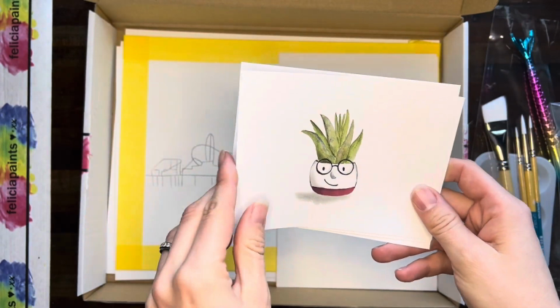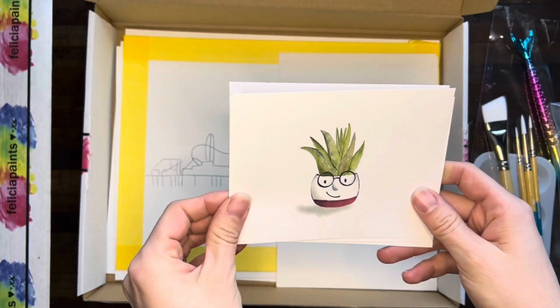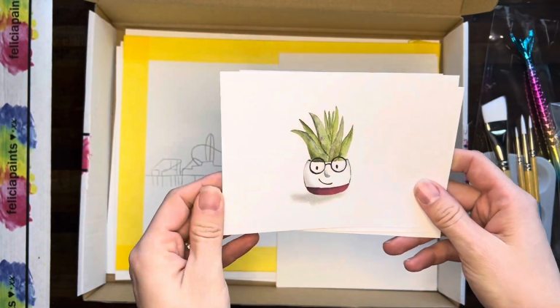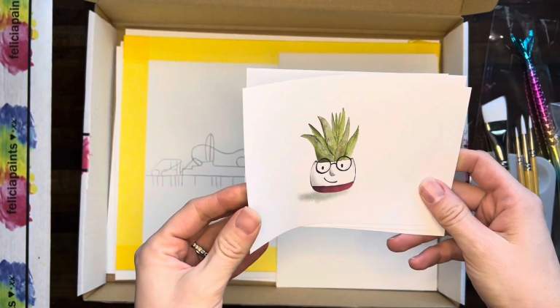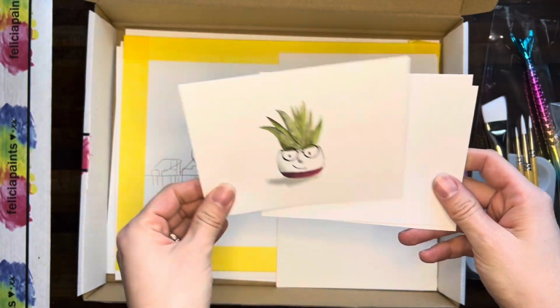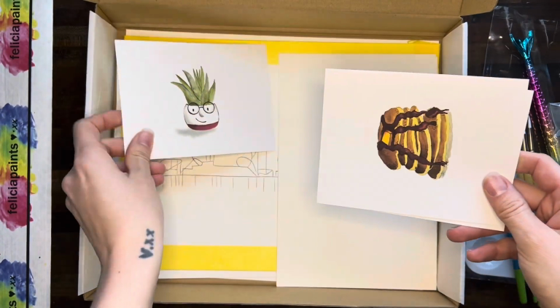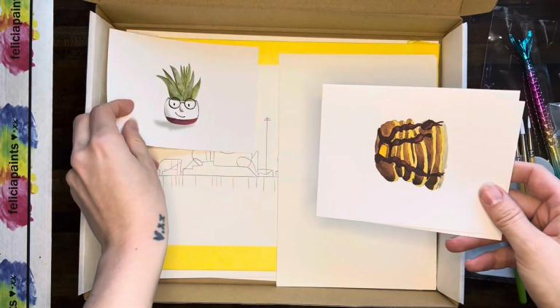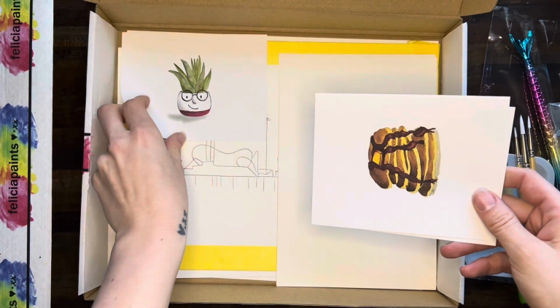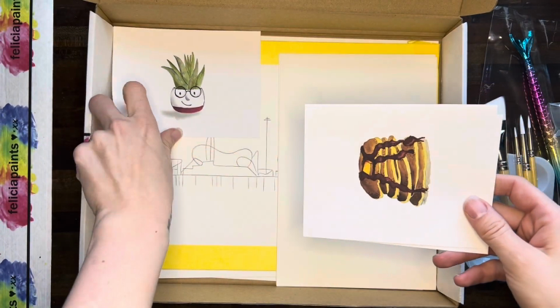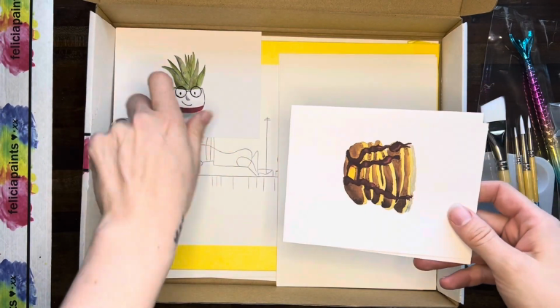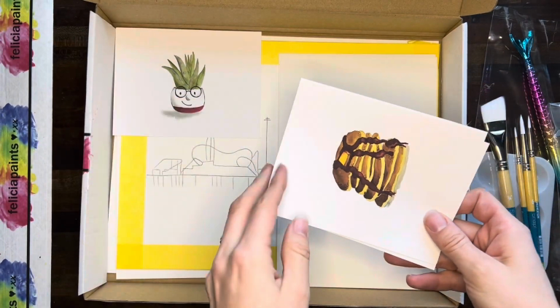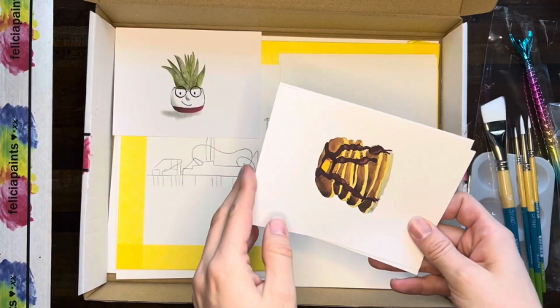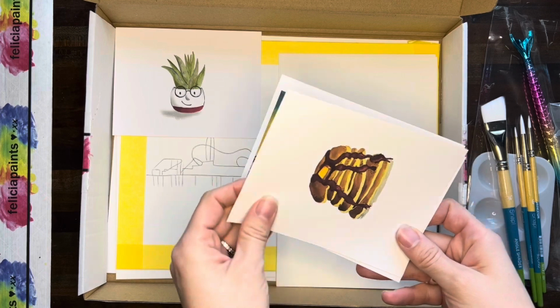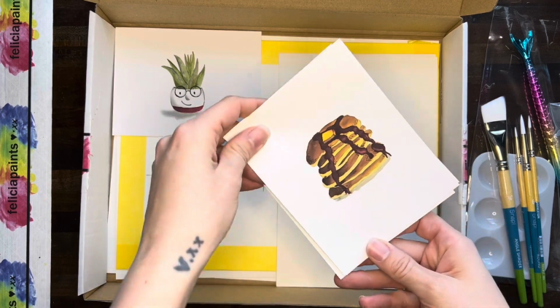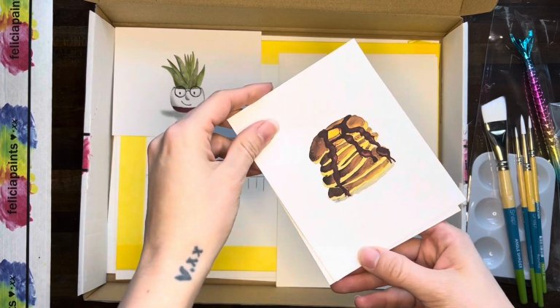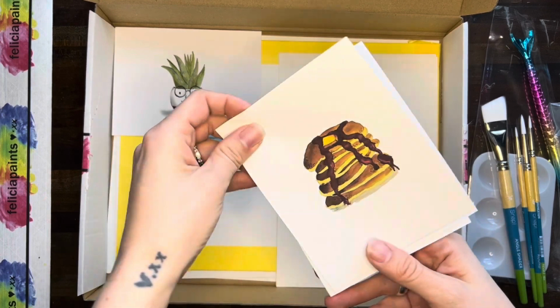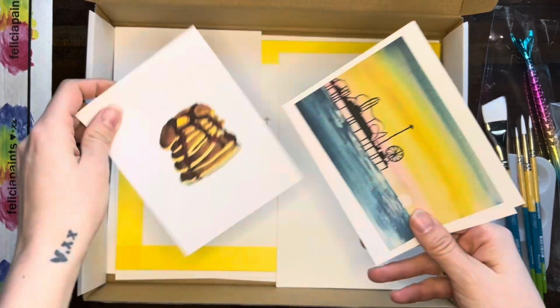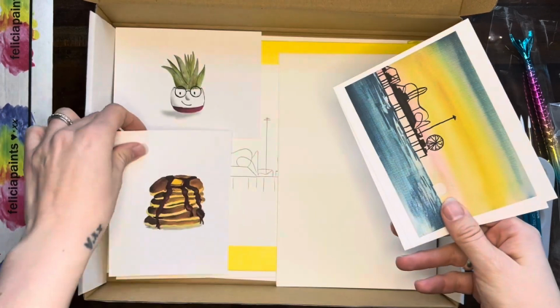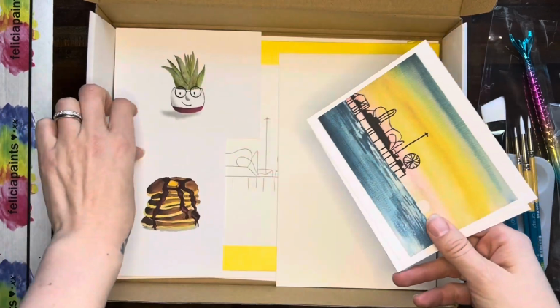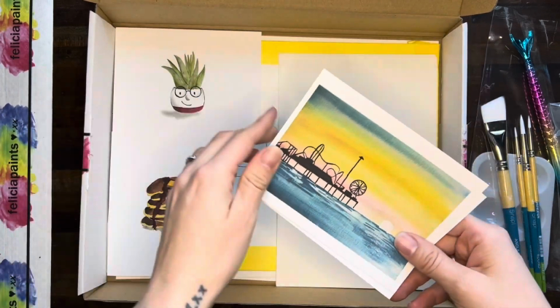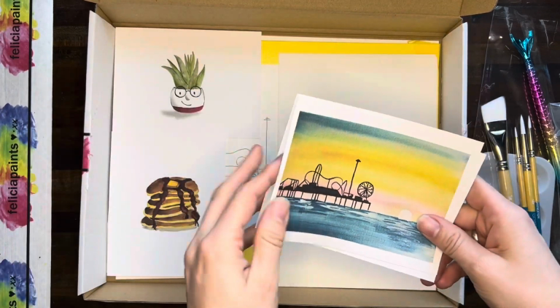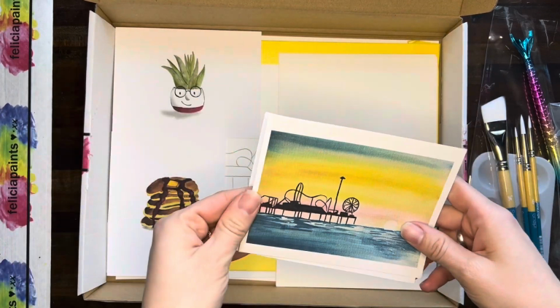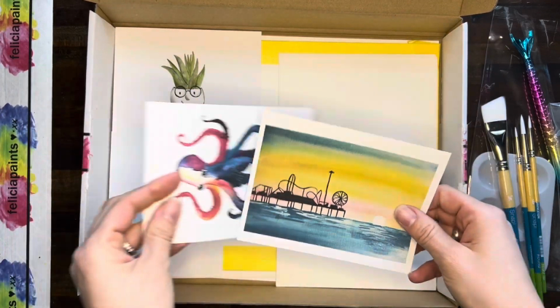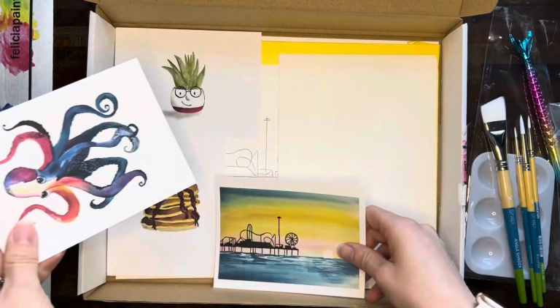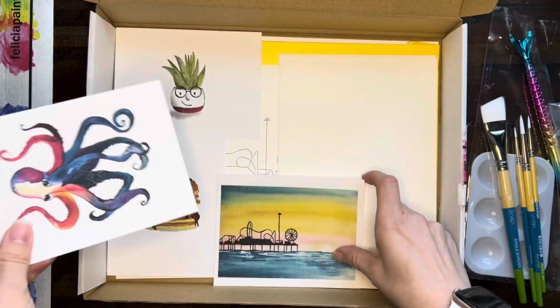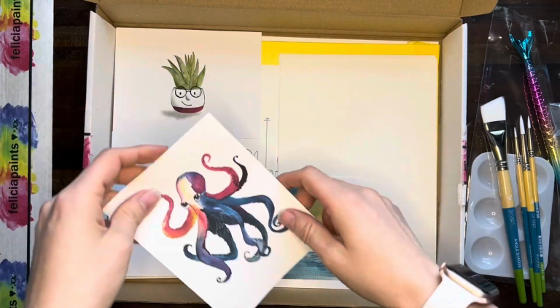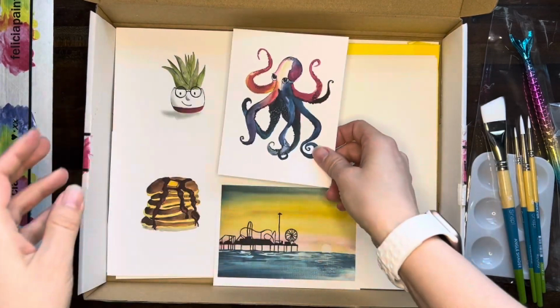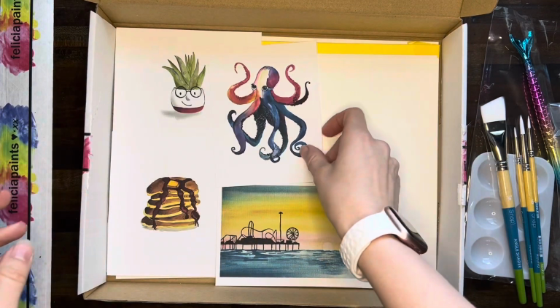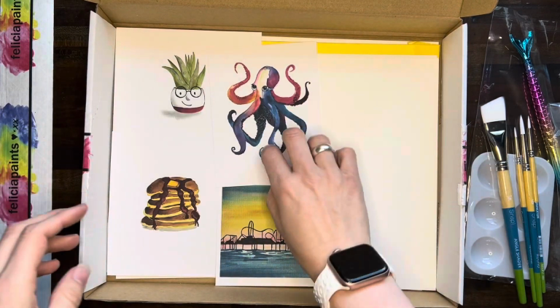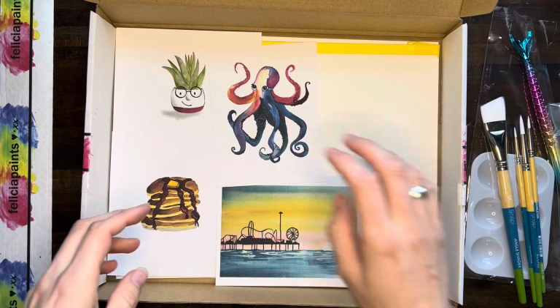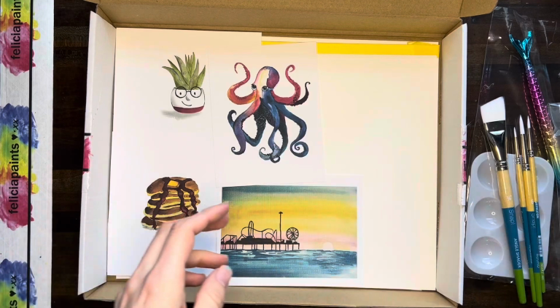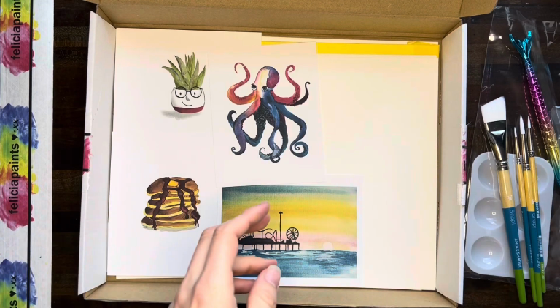We've got four pieces of scratch paper and then reference photos in there. So again, cute little Harold the planter, some pancakes, our carnival sunset, and Gemma the octopus — all of that's in there.